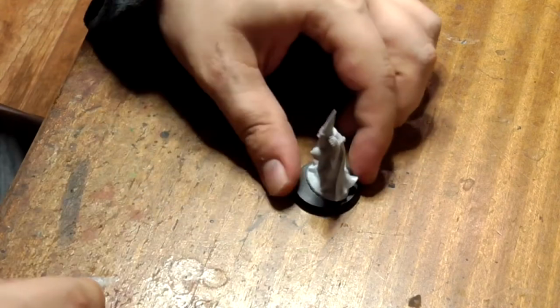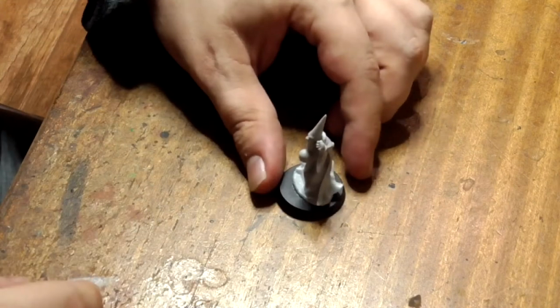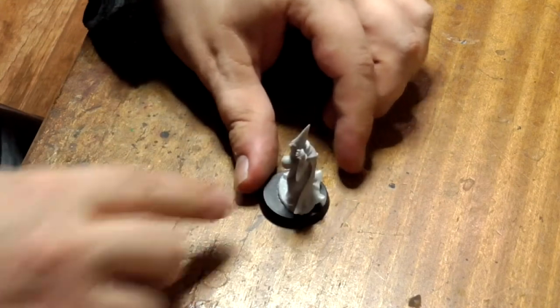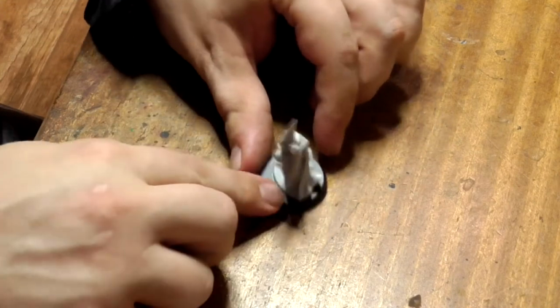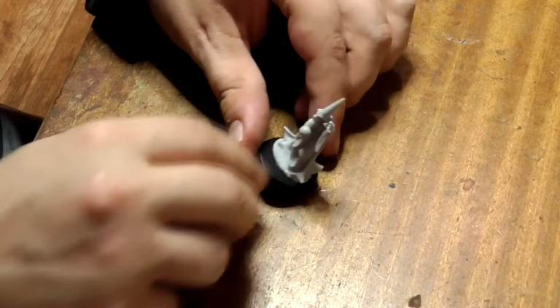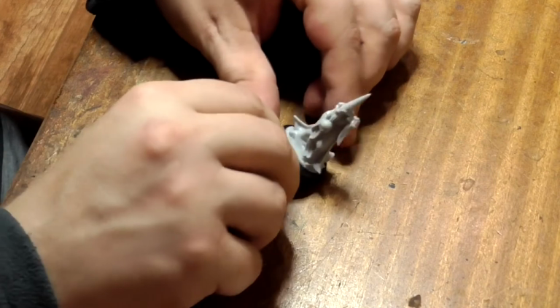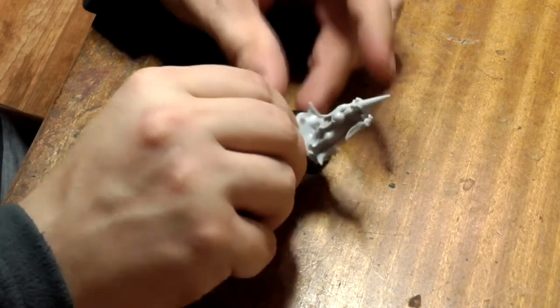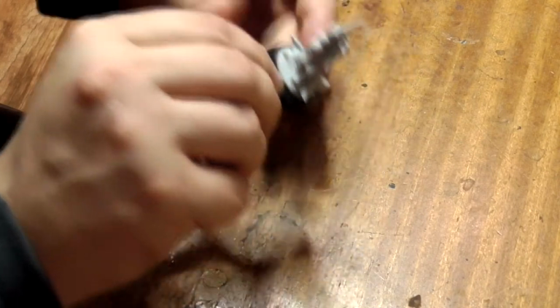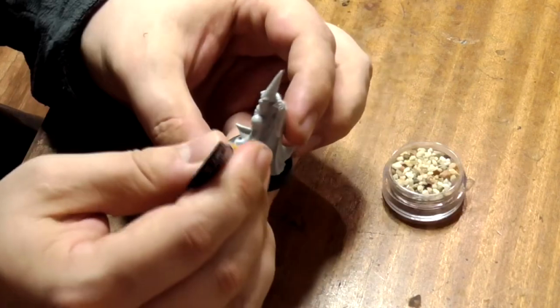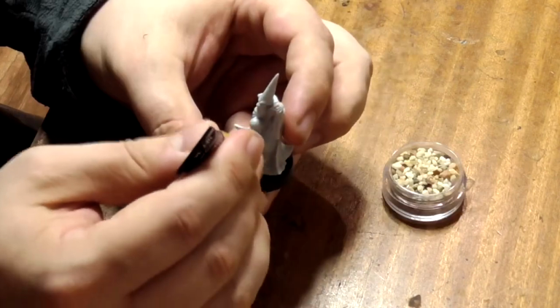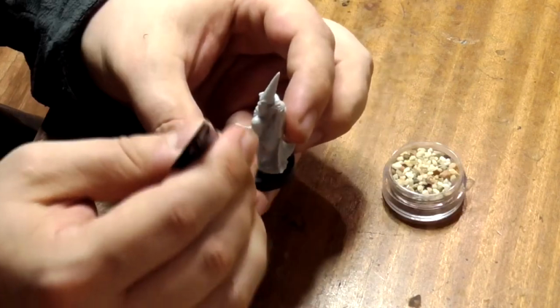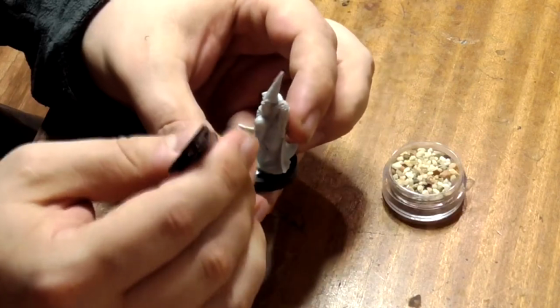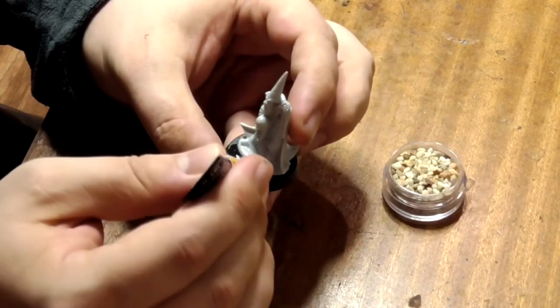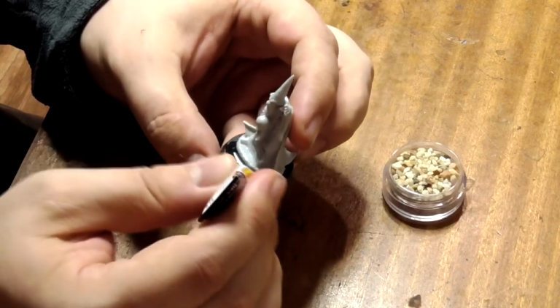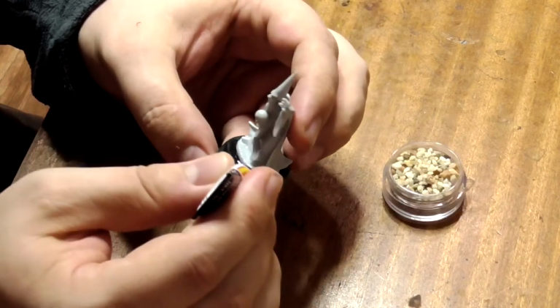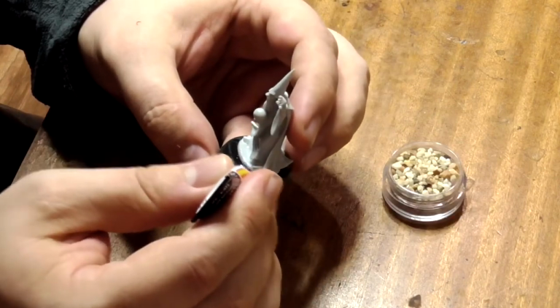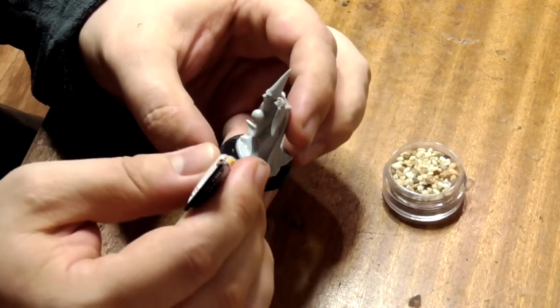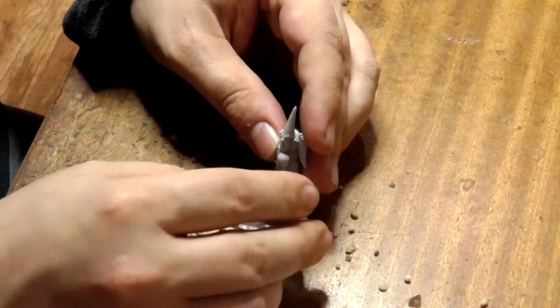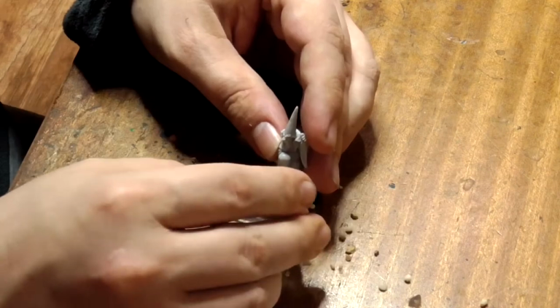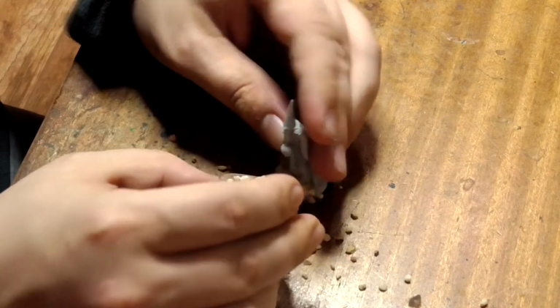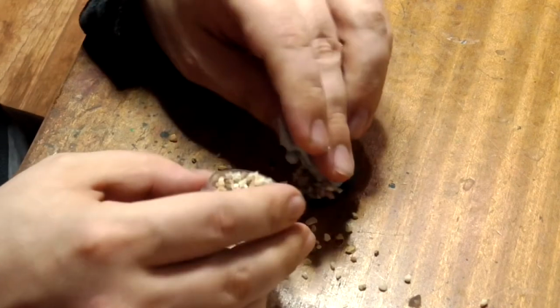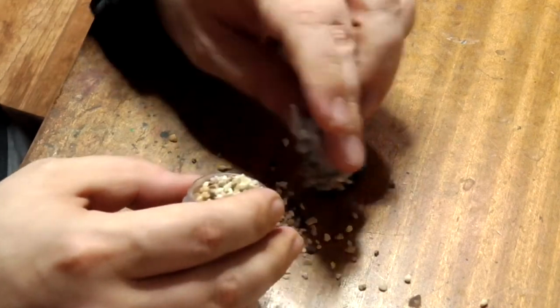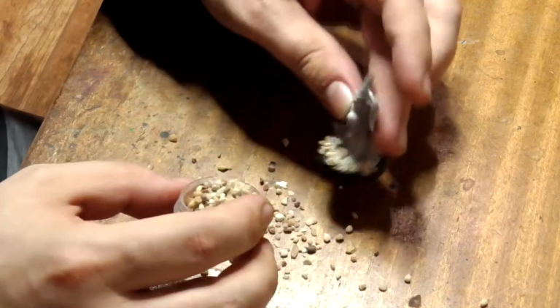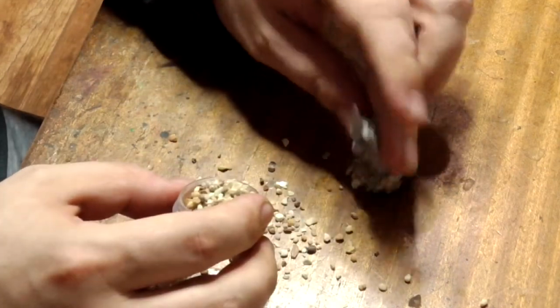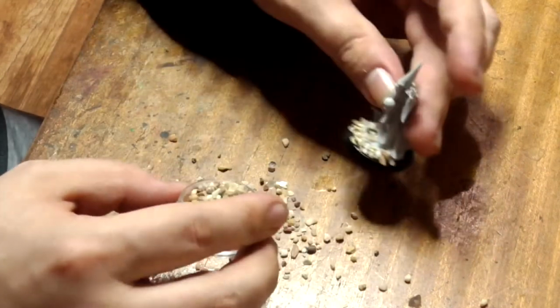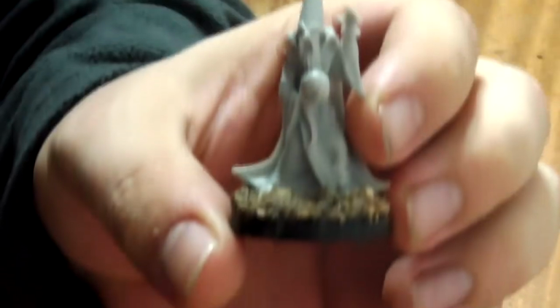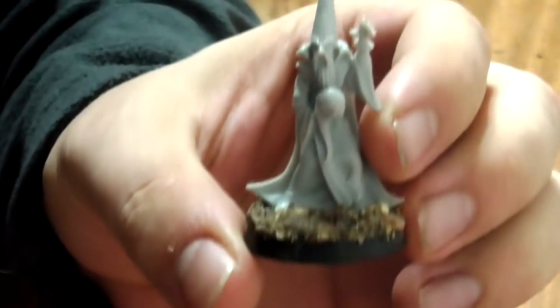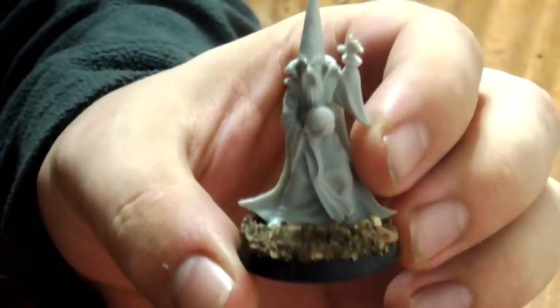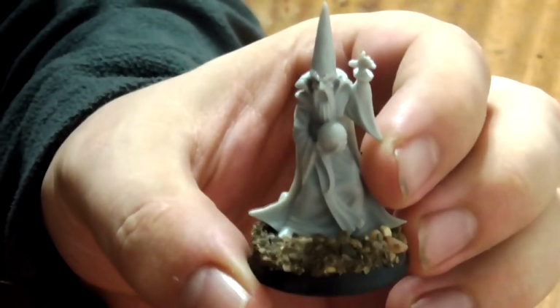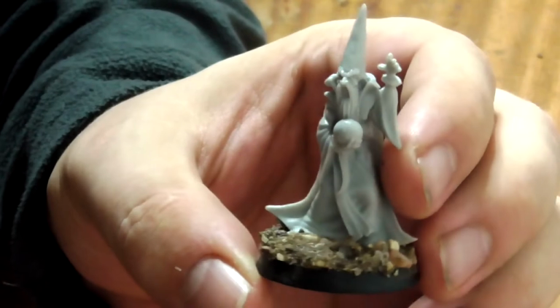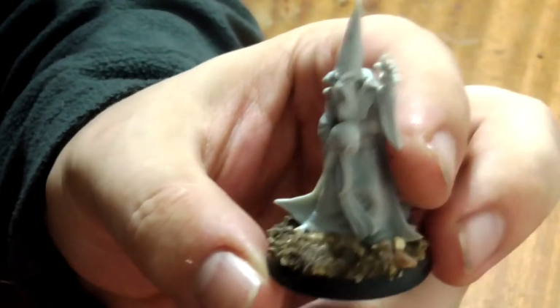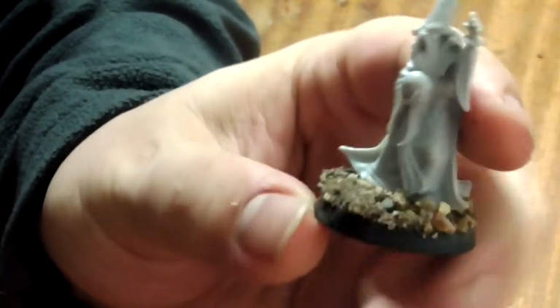Oh look, I'm stuck. Next, cover his base with superglue, being careful not to get stuck, and pour the gravel over it. I've dipped his base in a little bit of salt here too just to fill in any gaps, but this is optional.